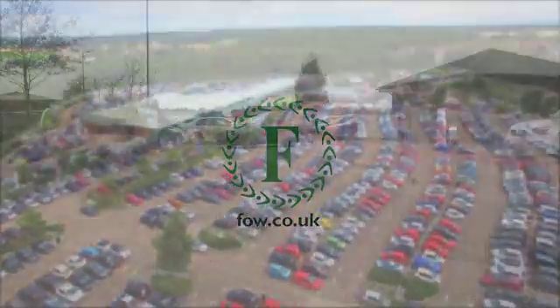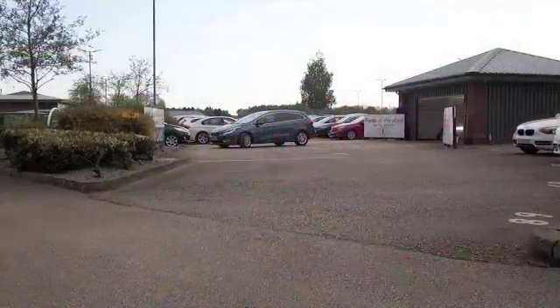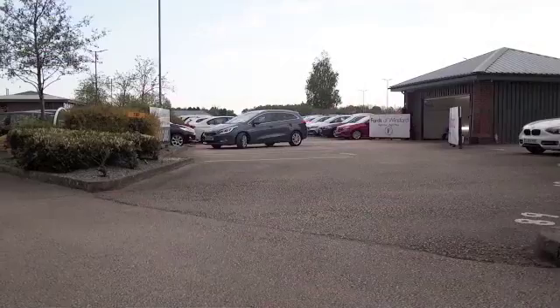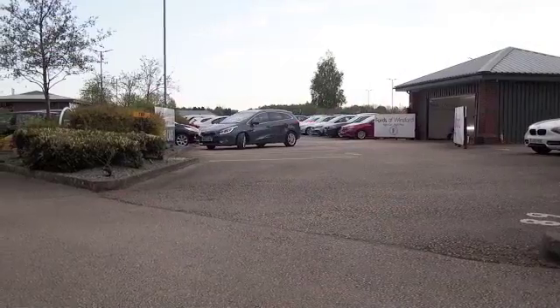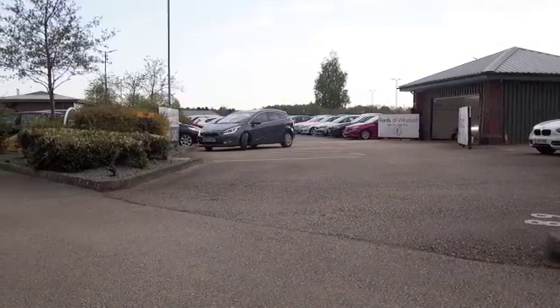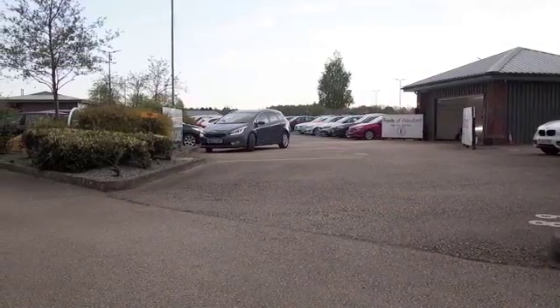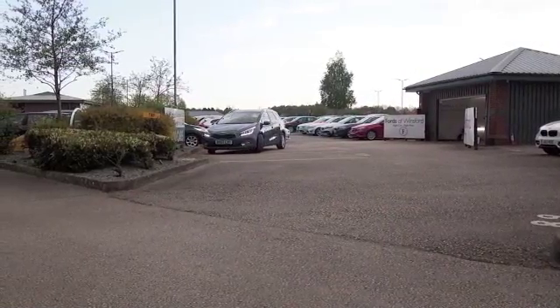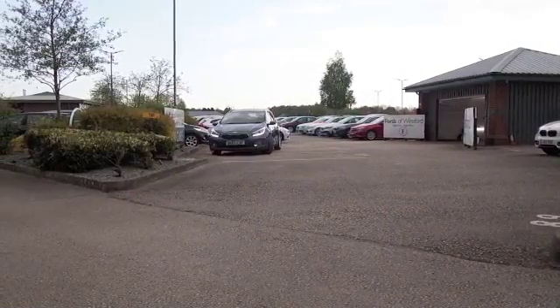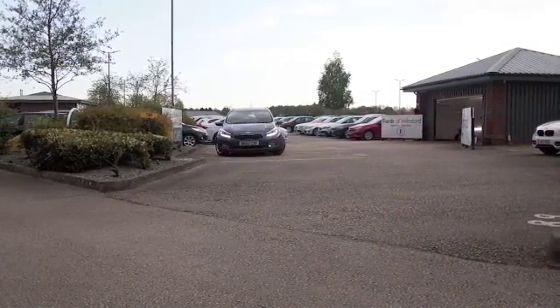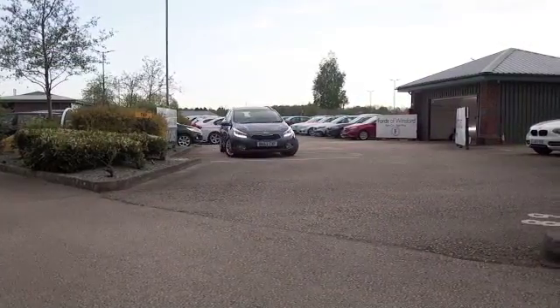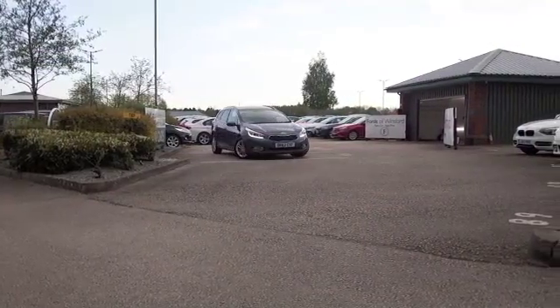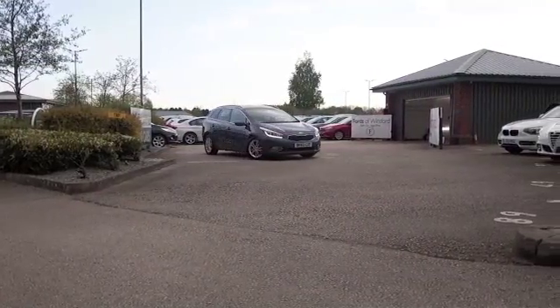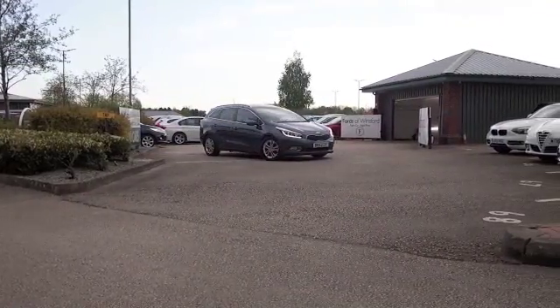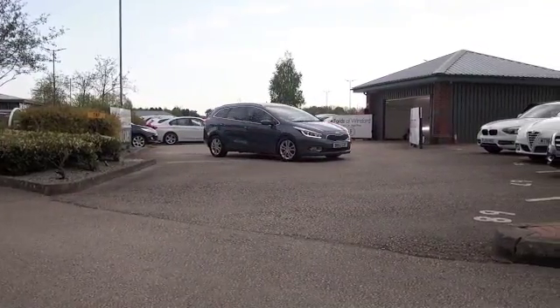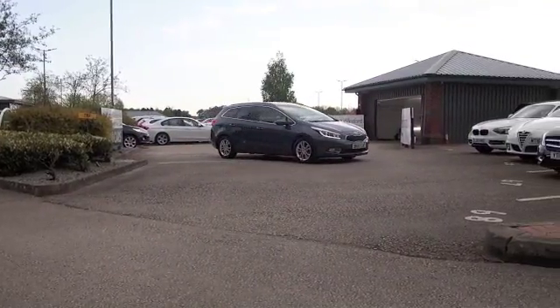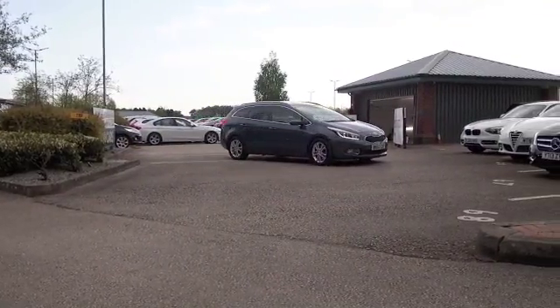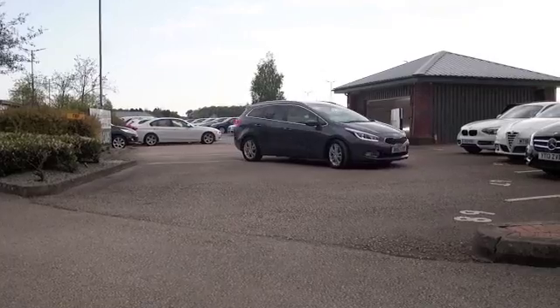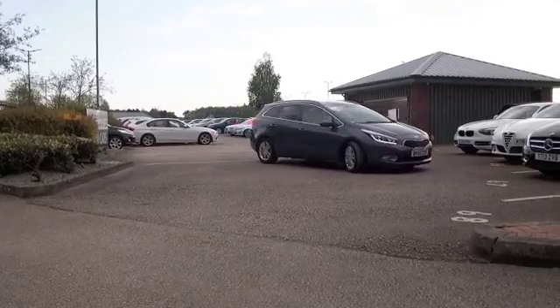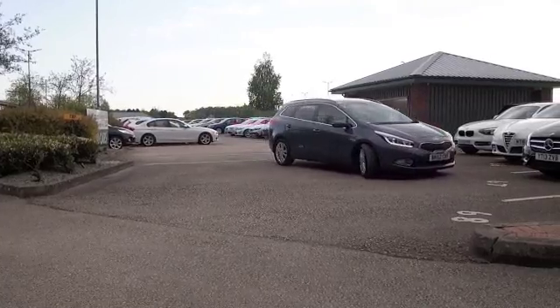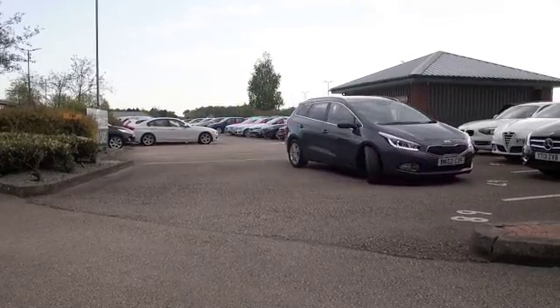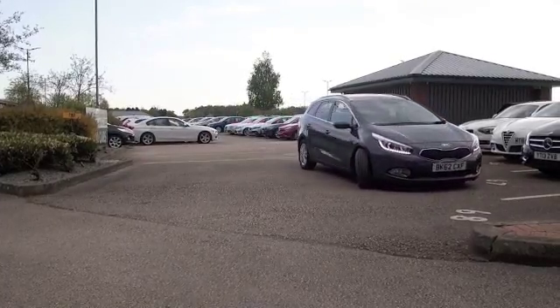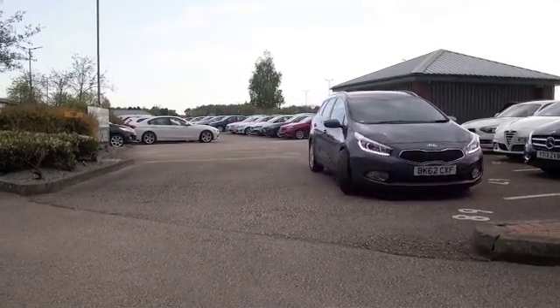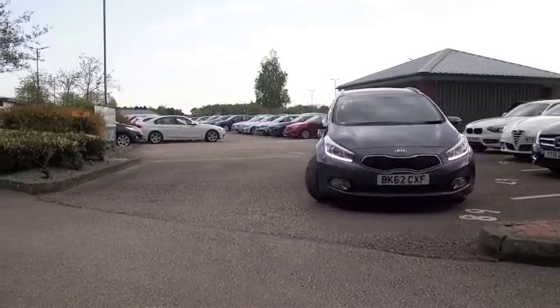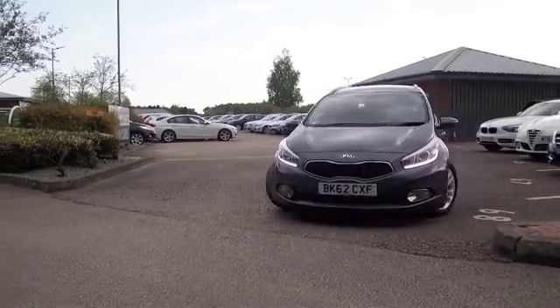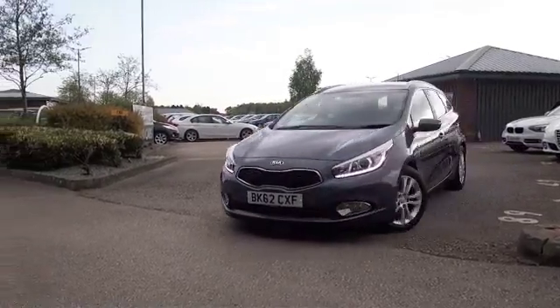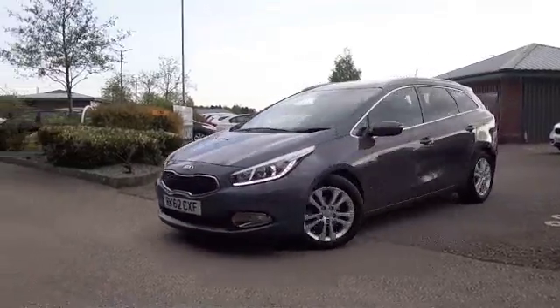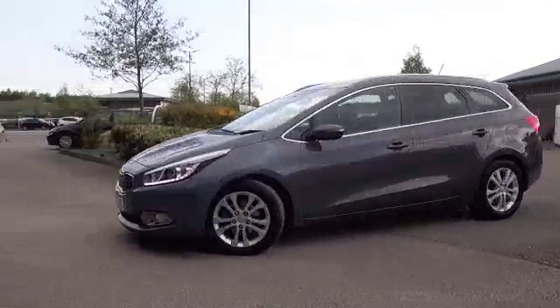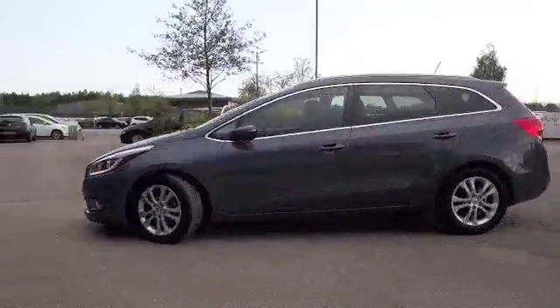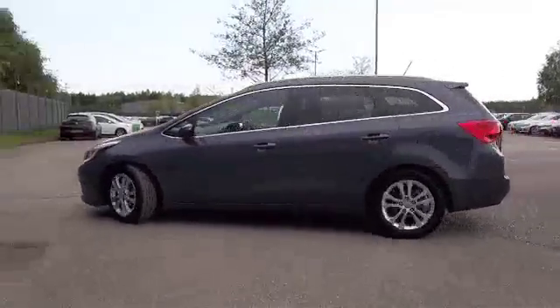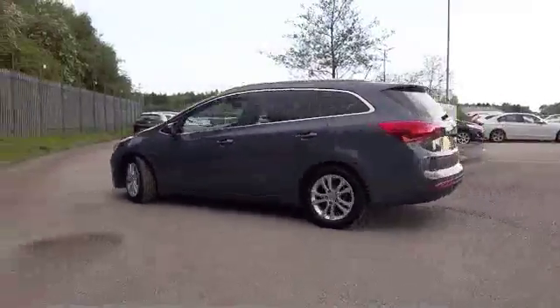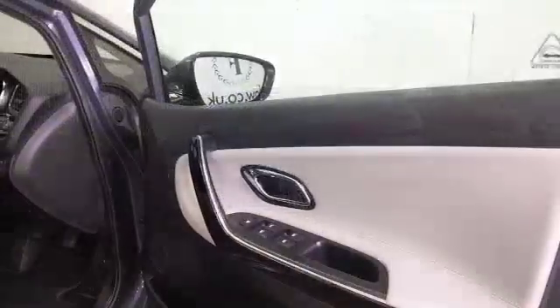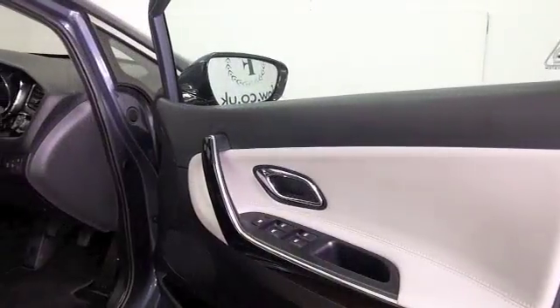Here we have family-friendly motoring in a very nice package from Kia. This is a Ceed from 2013, looking very smart in its metallic blue paintwork. We've got rather nice alloys as well.